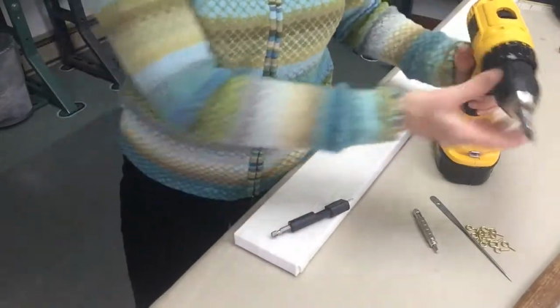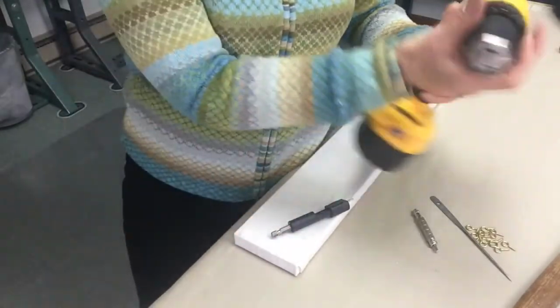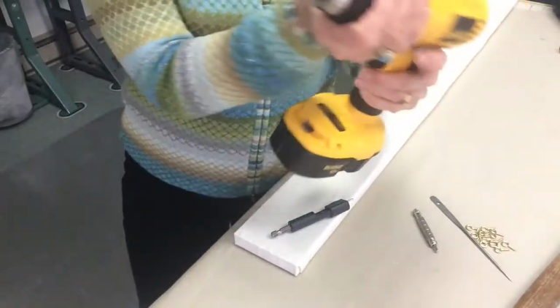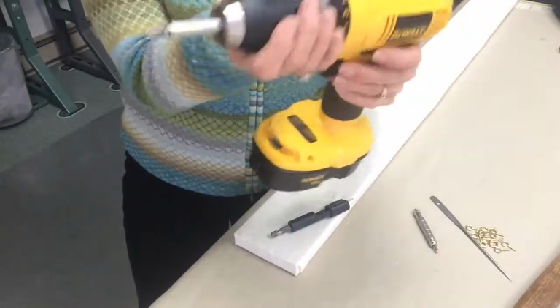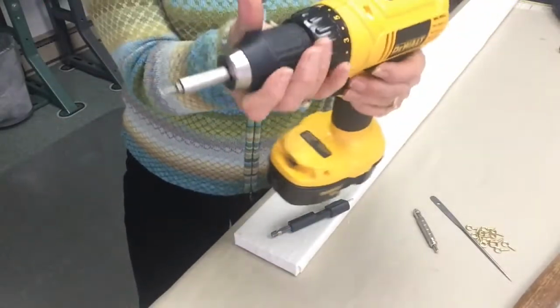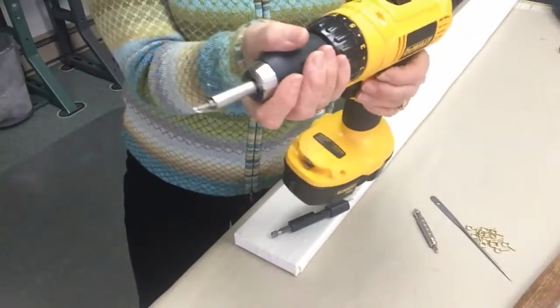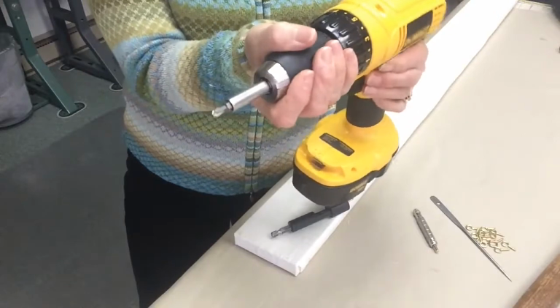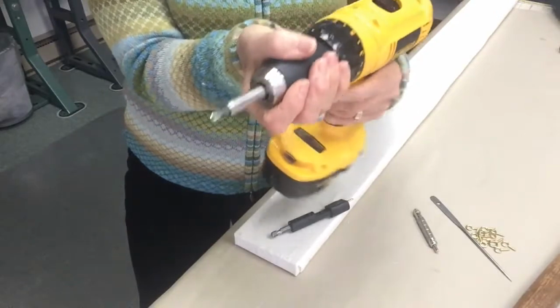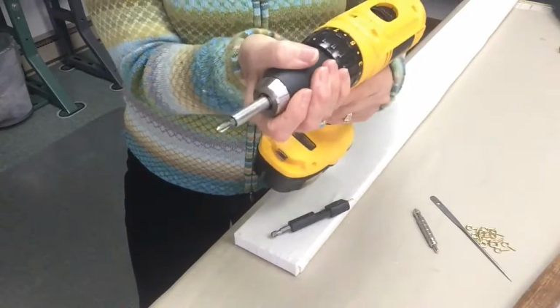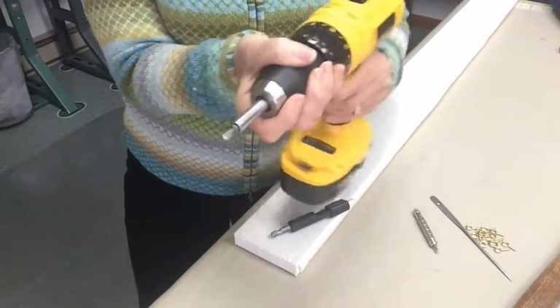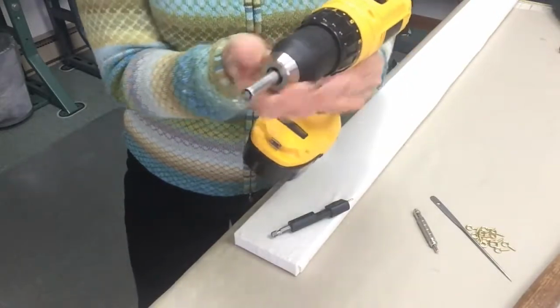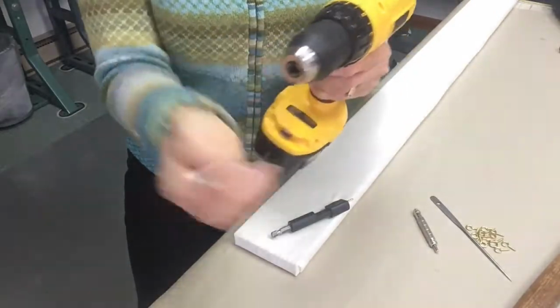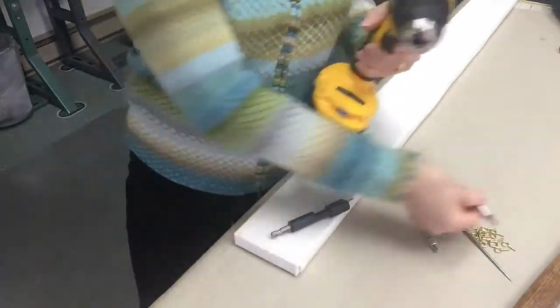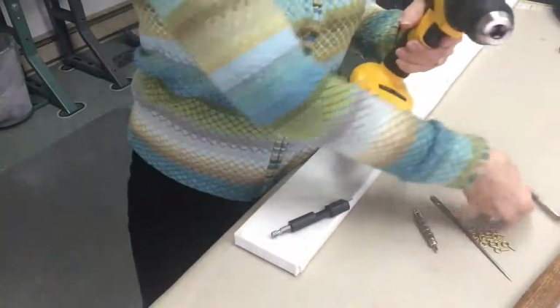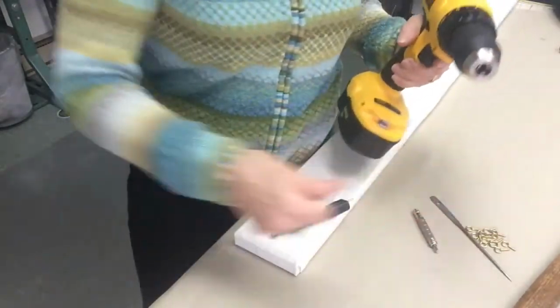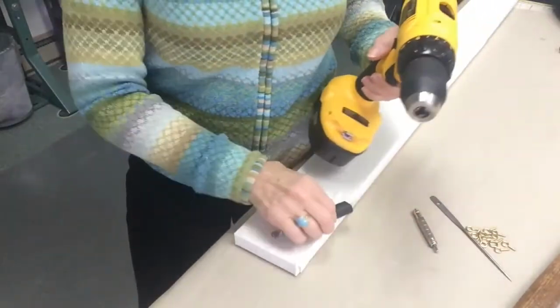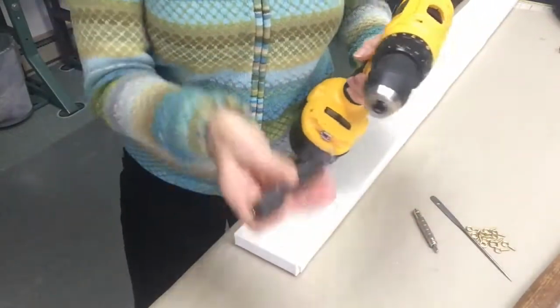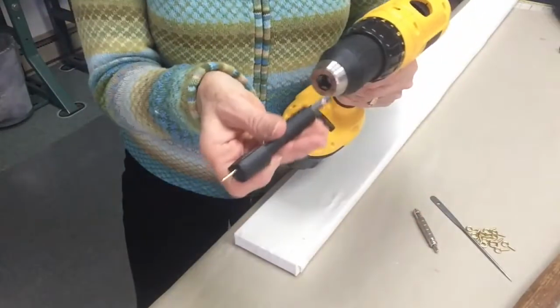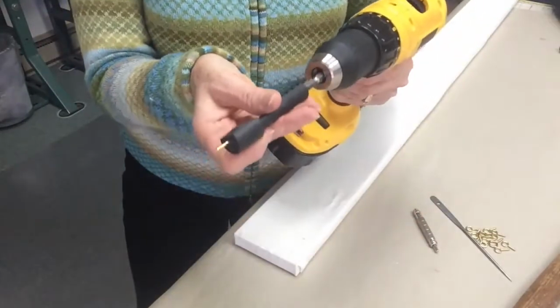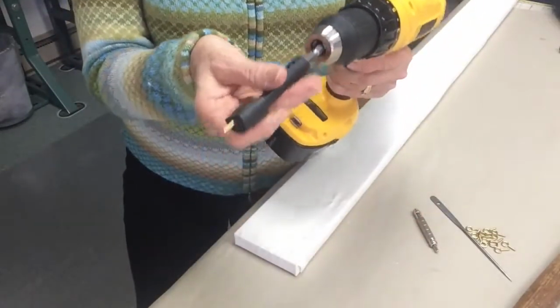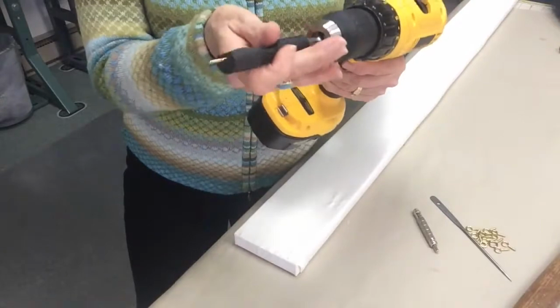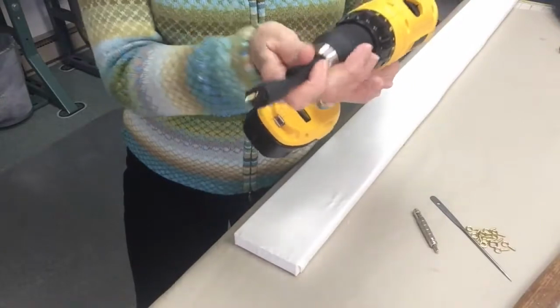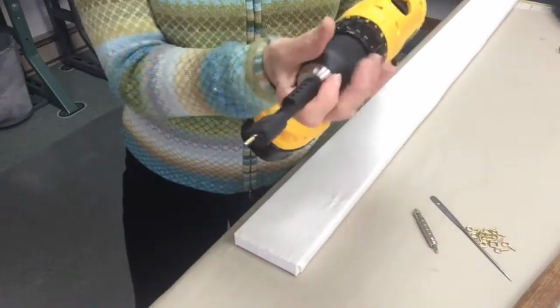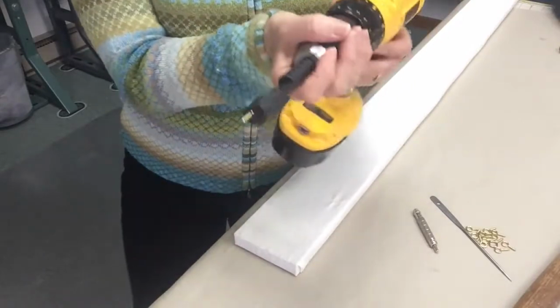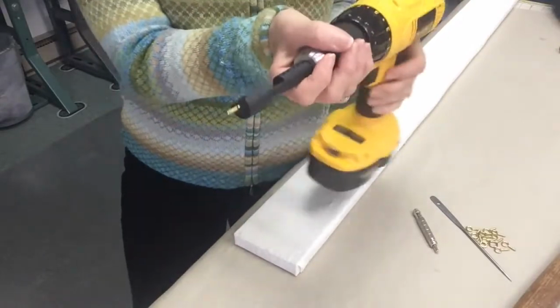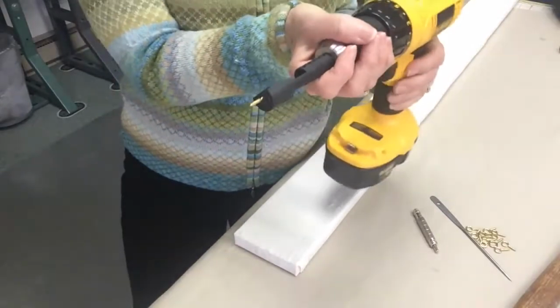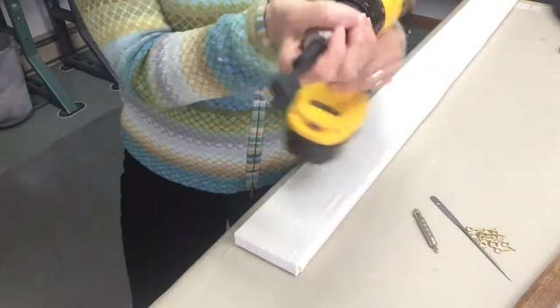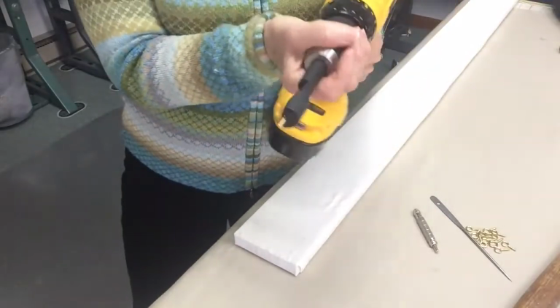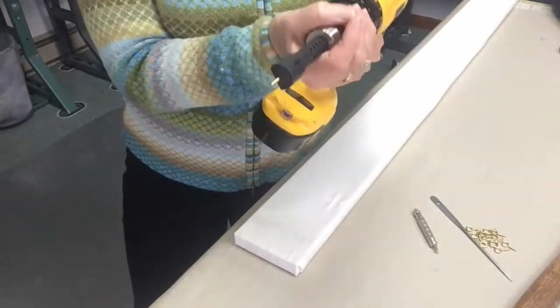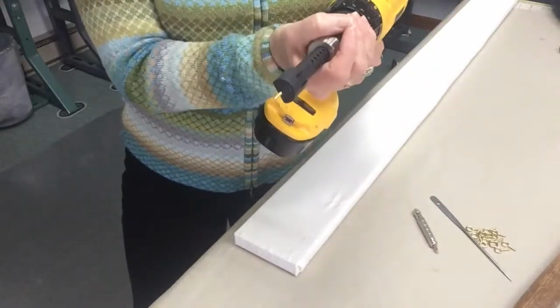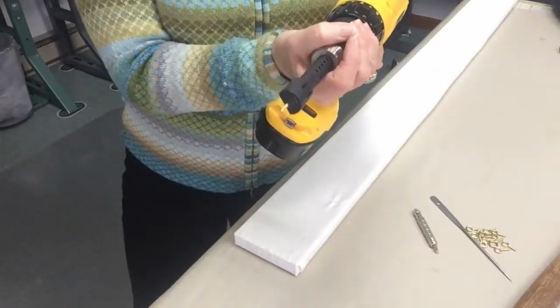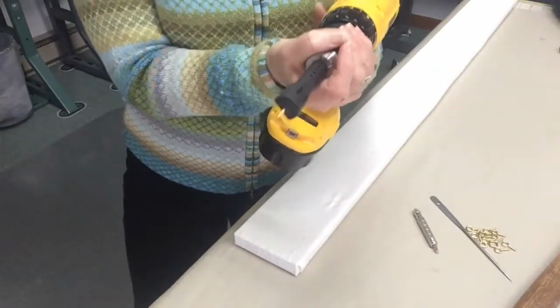Next, I'll remove the original driver that I use in my screwdriver and put the screw eye driver in the end and tighten it back up.